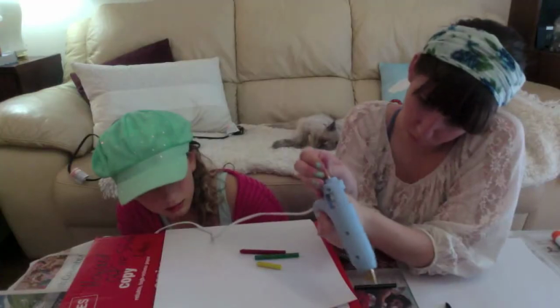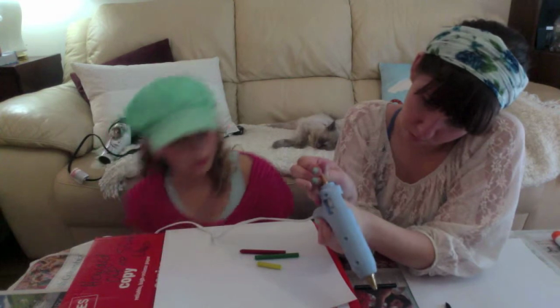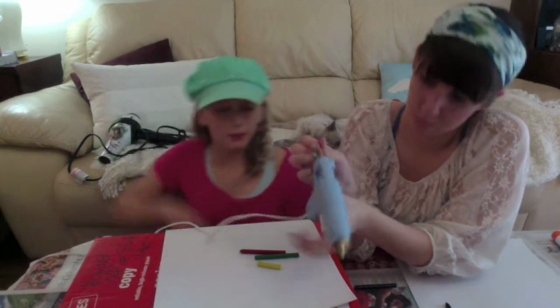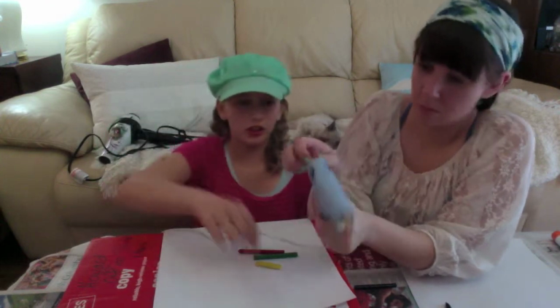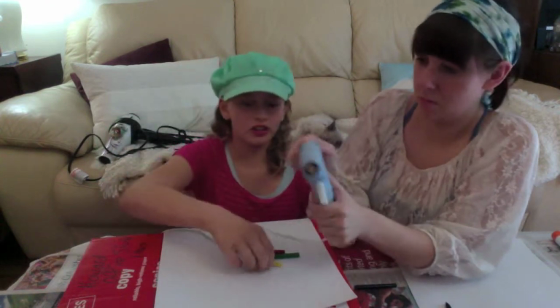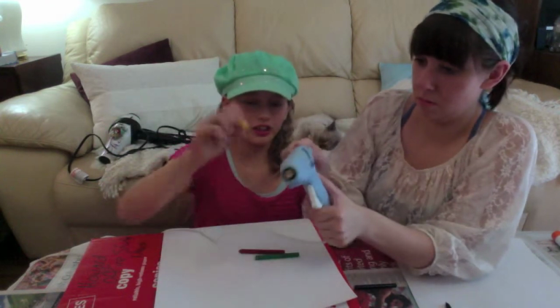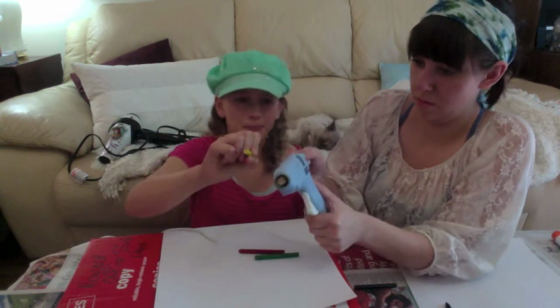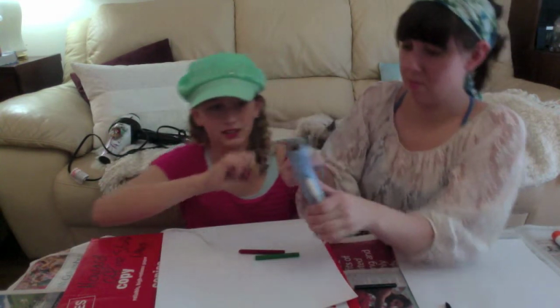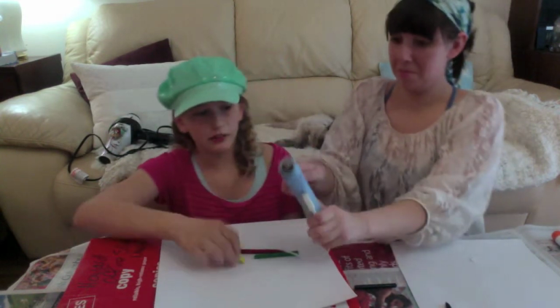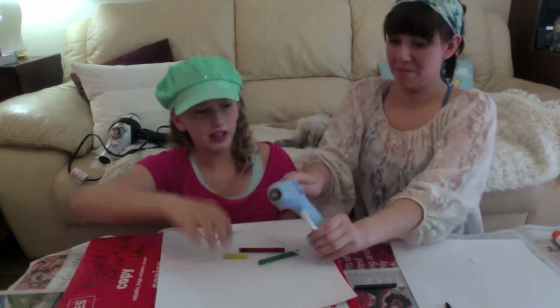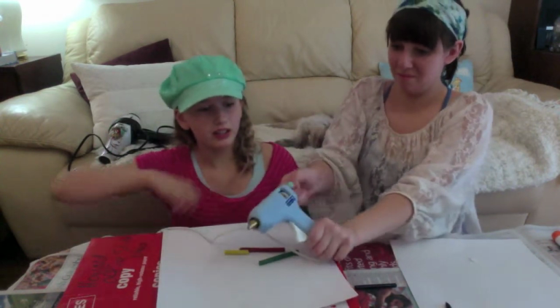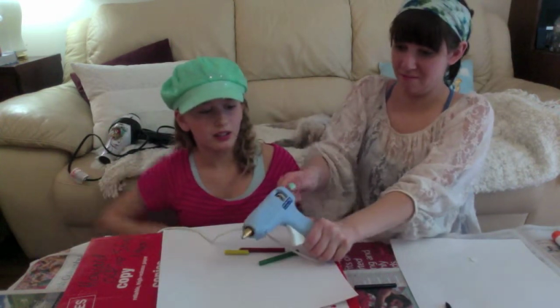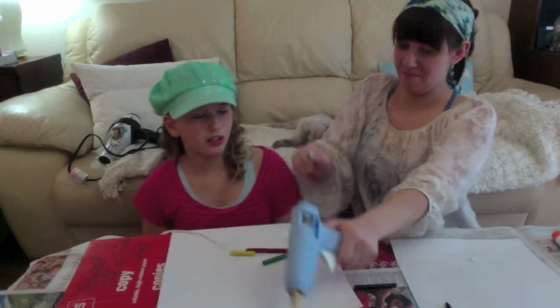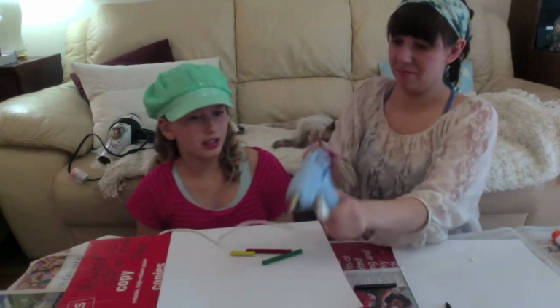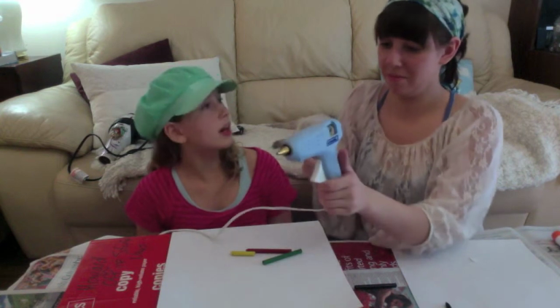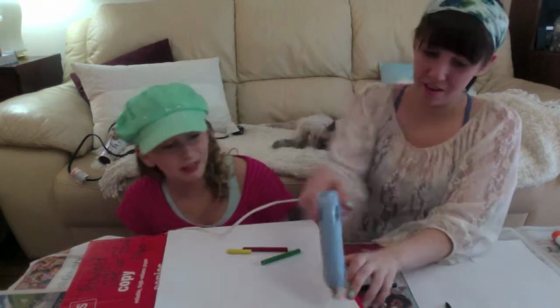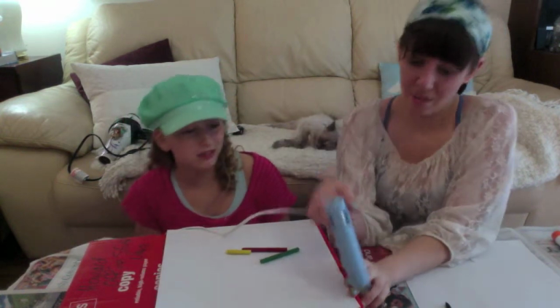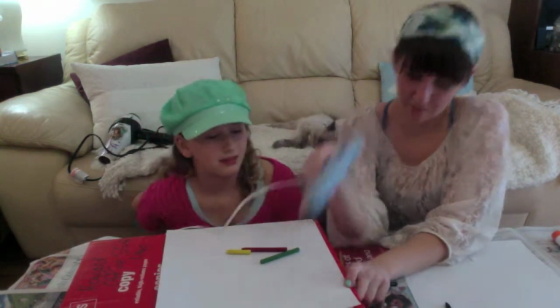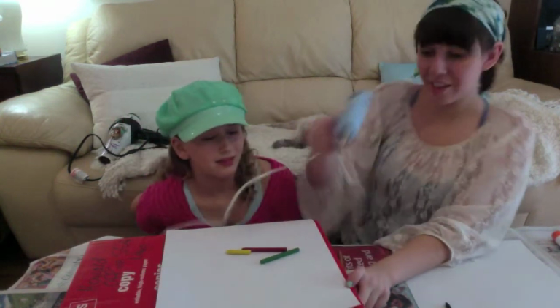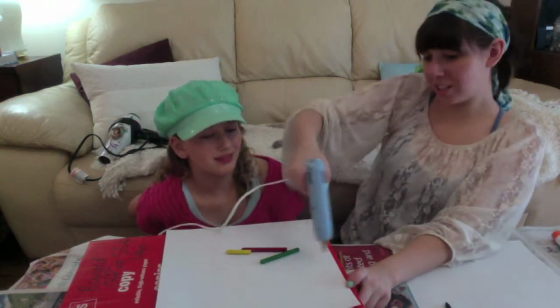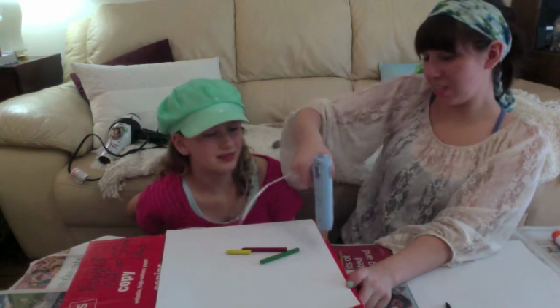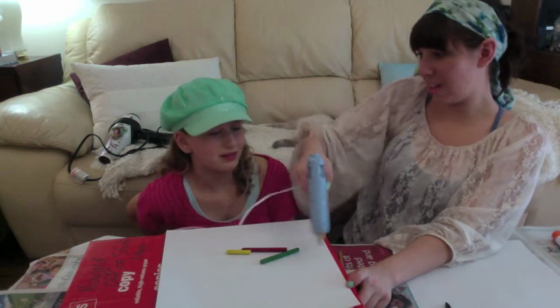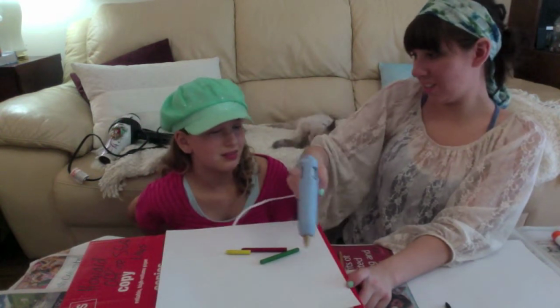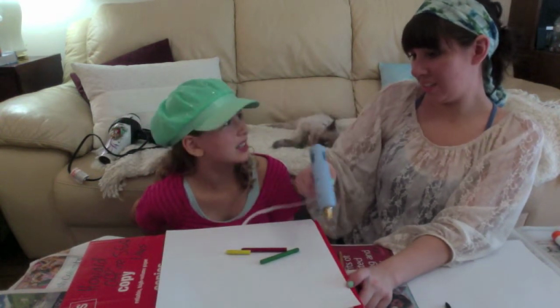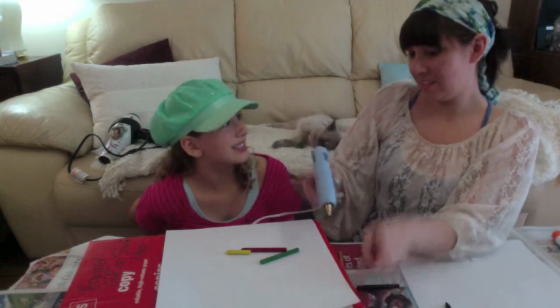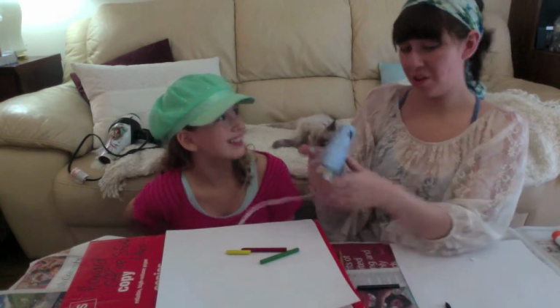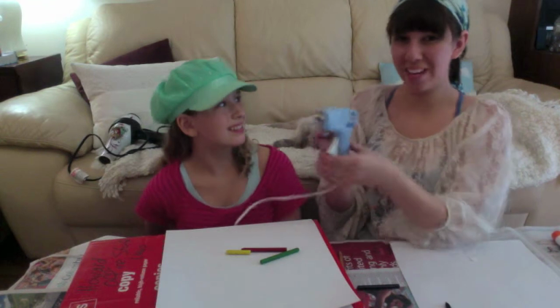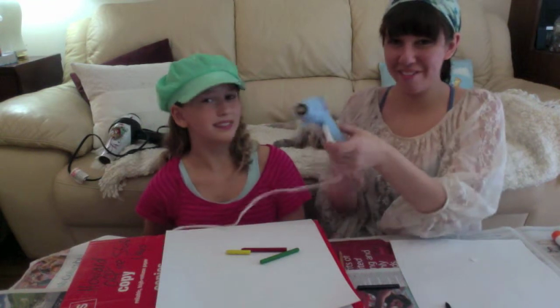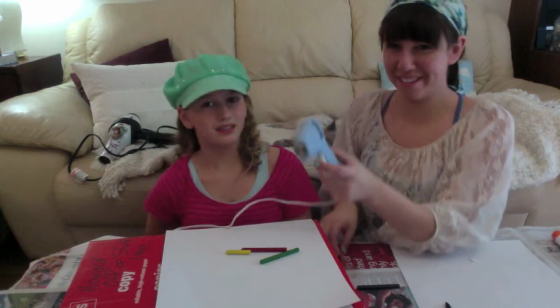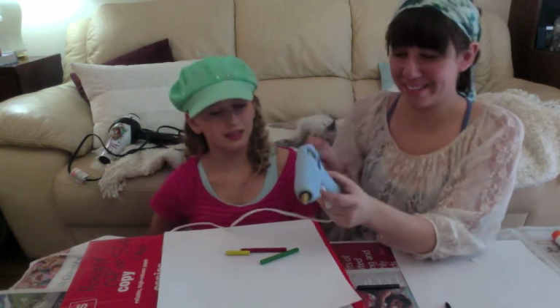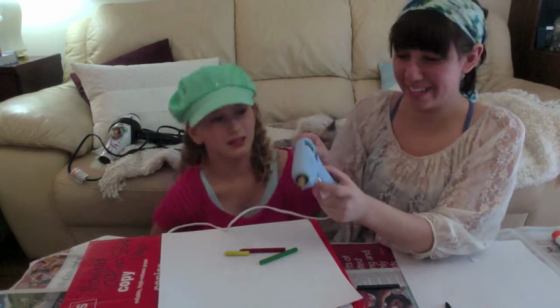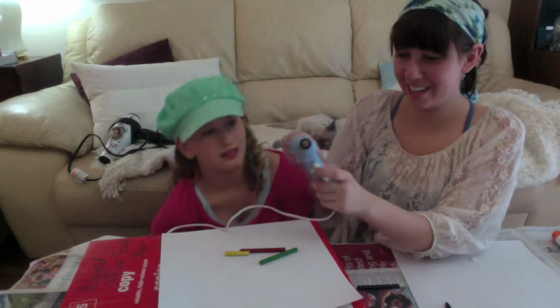What if people put the crayons in there, like stuff them in there, and then all of a sudden they melt it? That would be cool. And then you could like squeeze out the colors? Yeah, that's what I was thinking. Oh, that's actually really cool, I really want to do that.